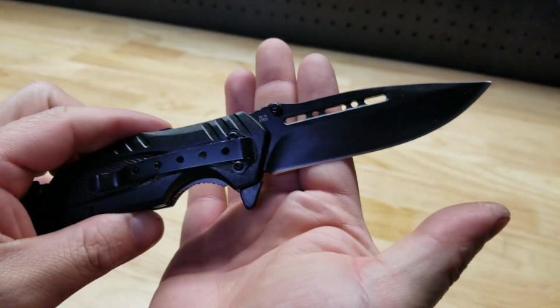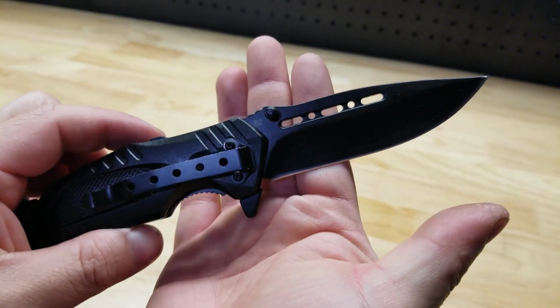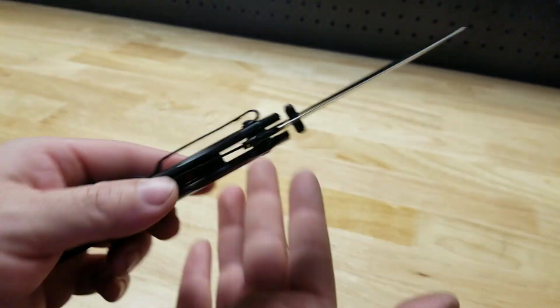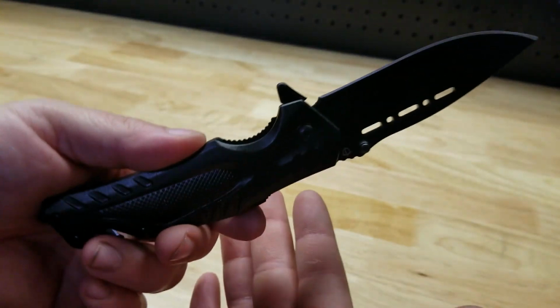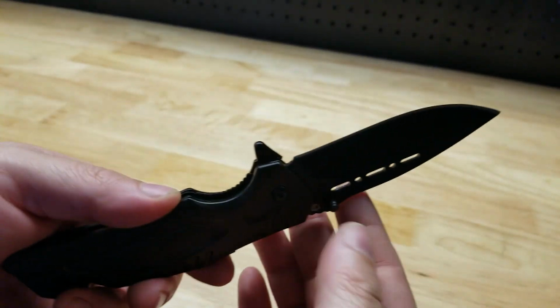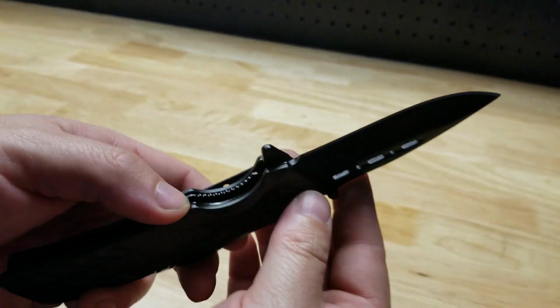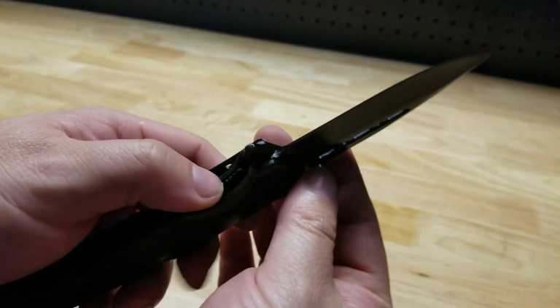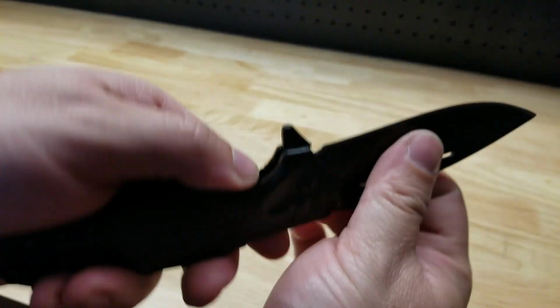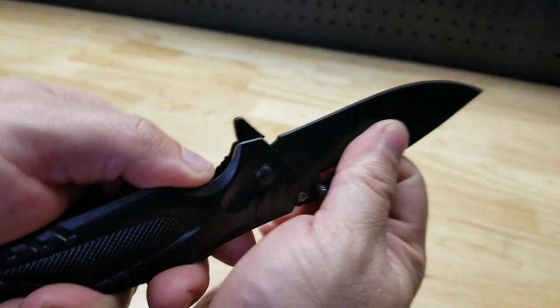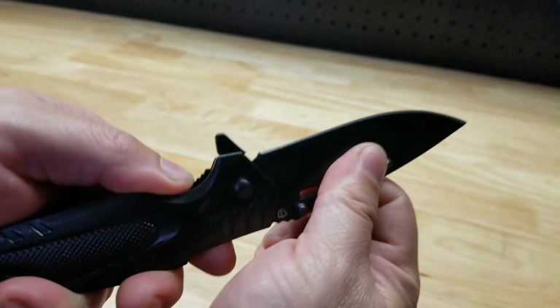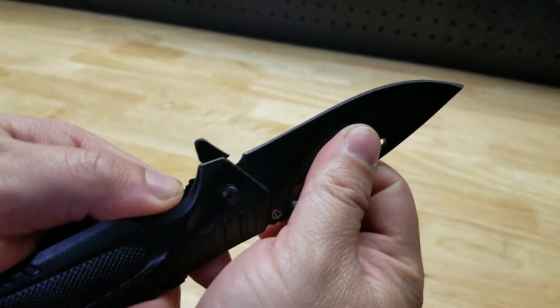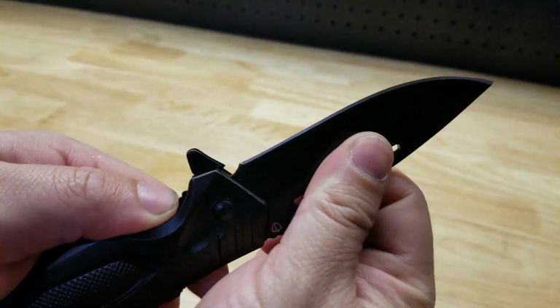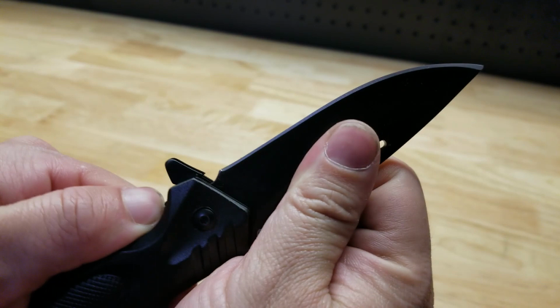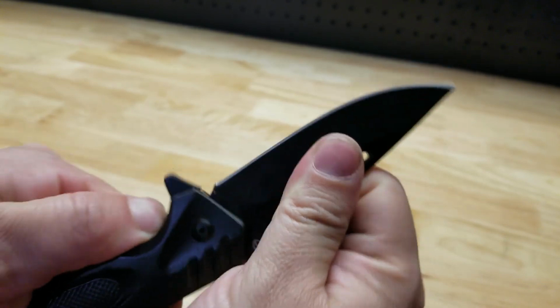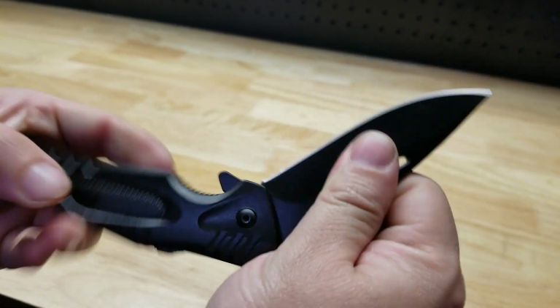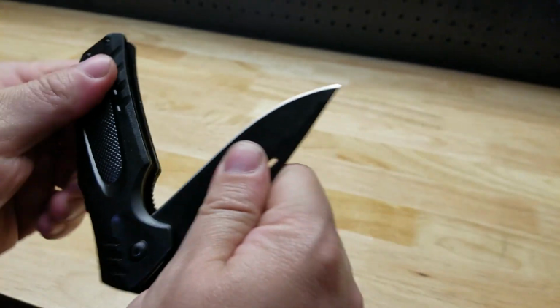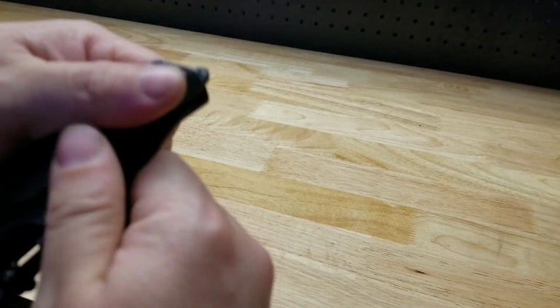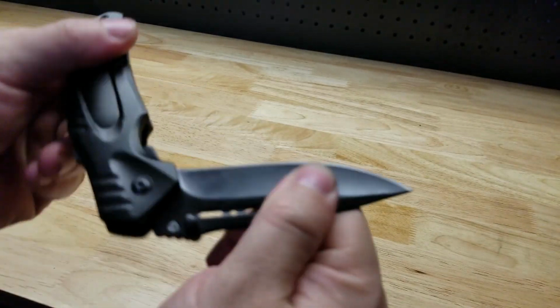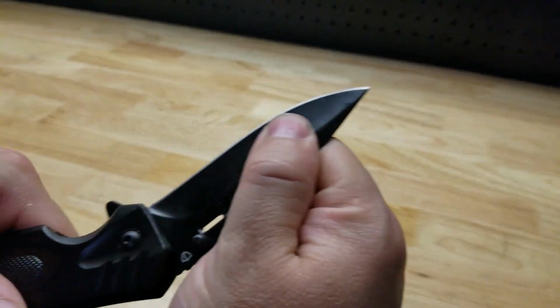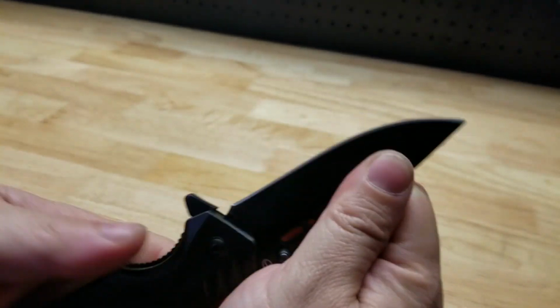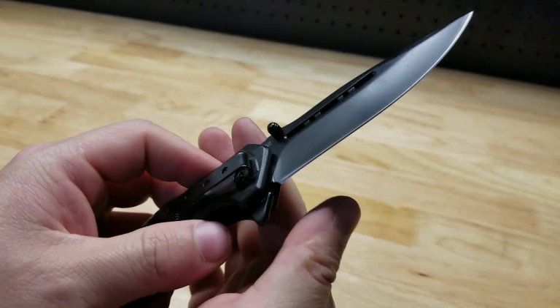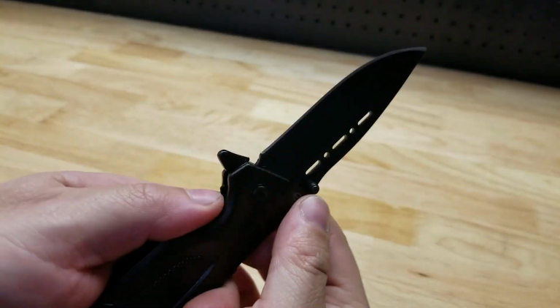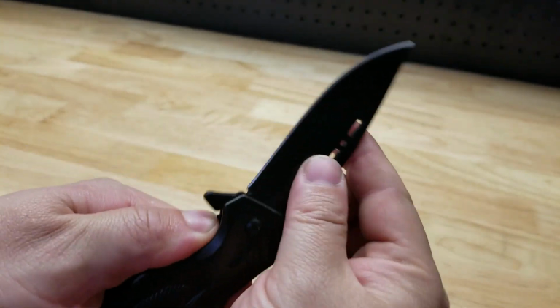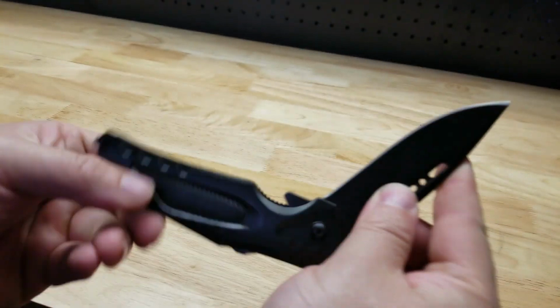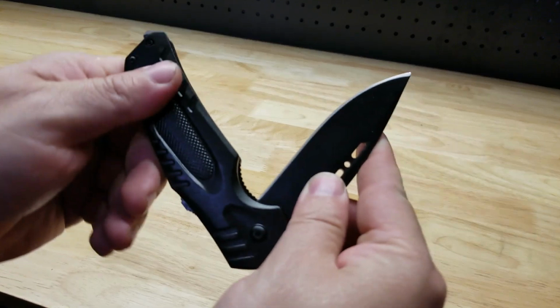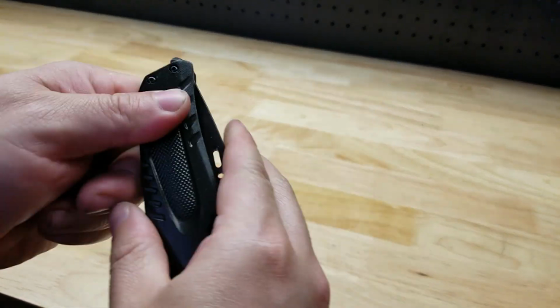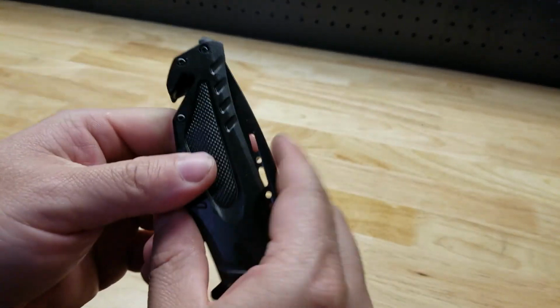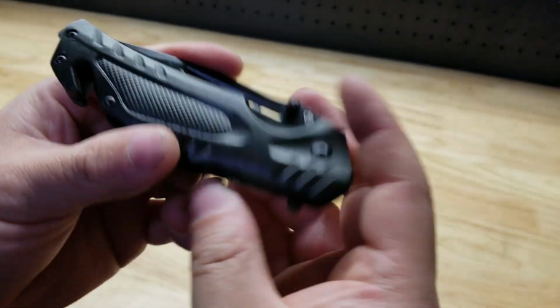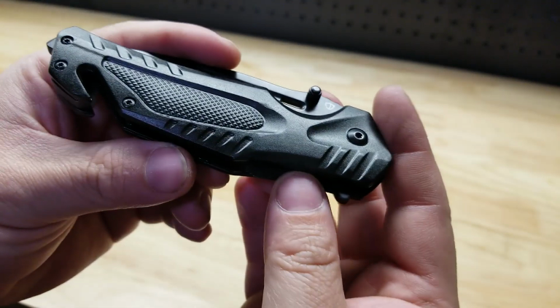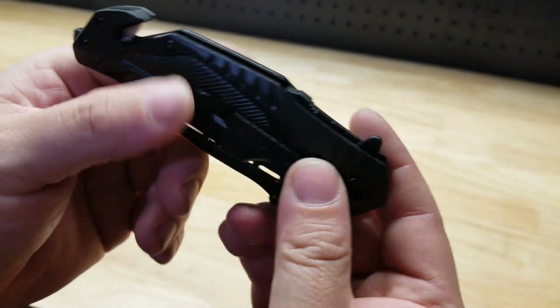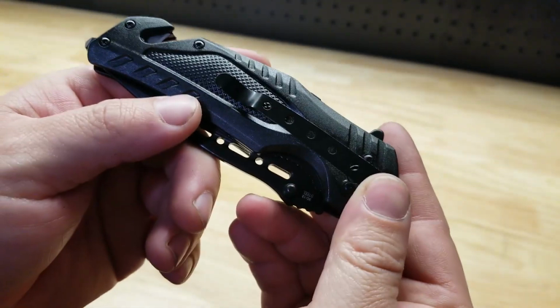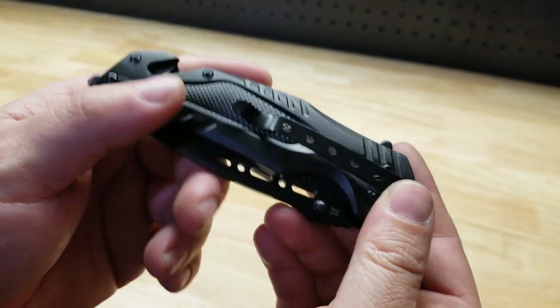I did notice when I very first opened this up it wouldn't lock back in its back position. I've probably opened it and closed it about 30 times now and it seems to work just fine, so it might have just been a little stiff out of the box.